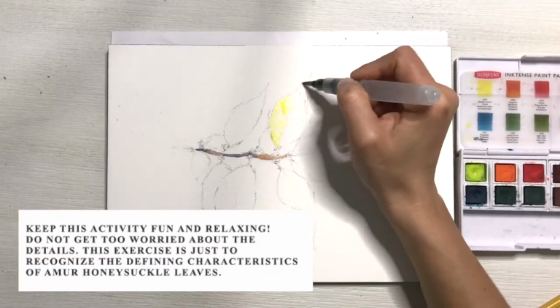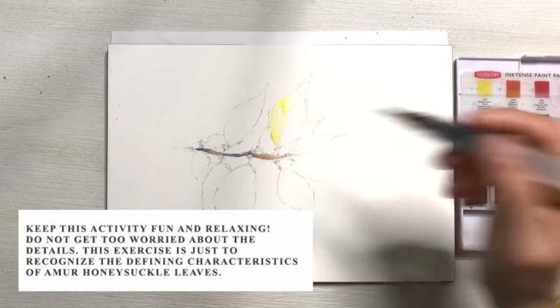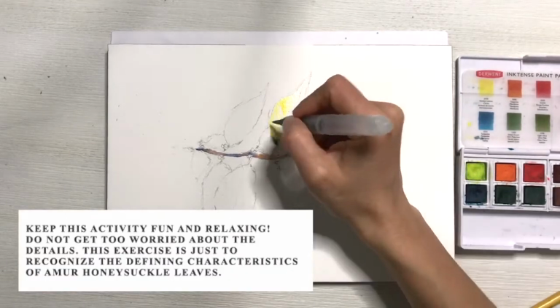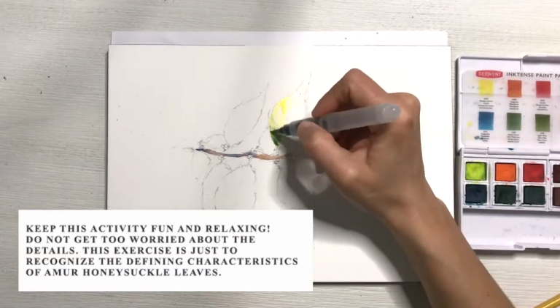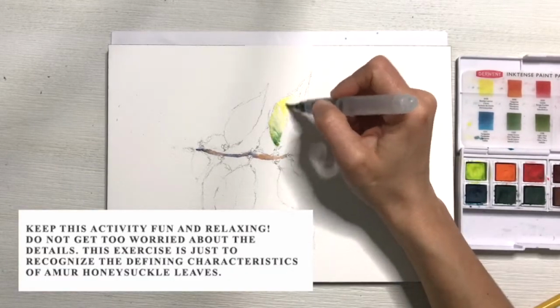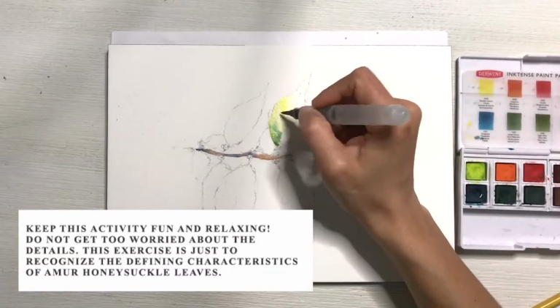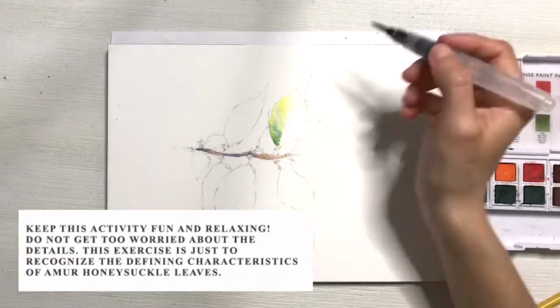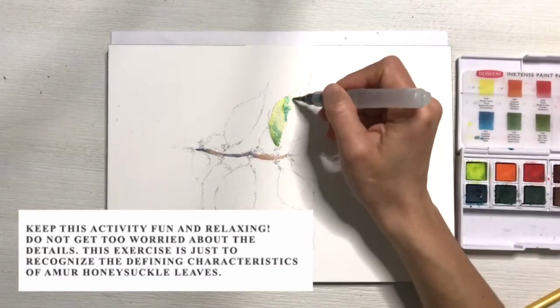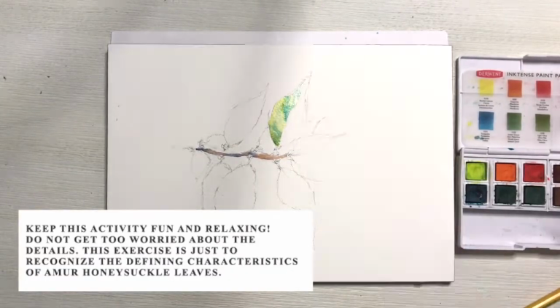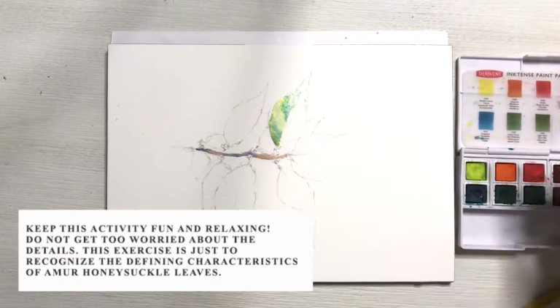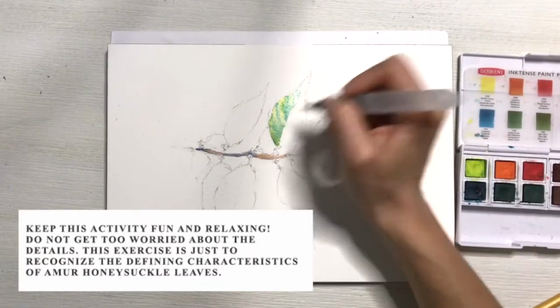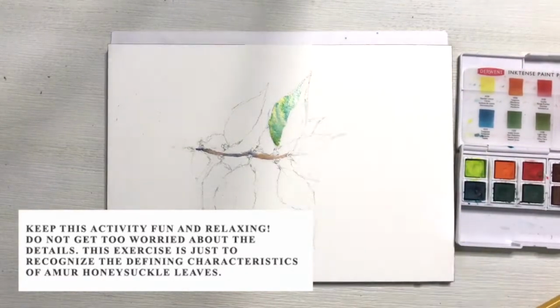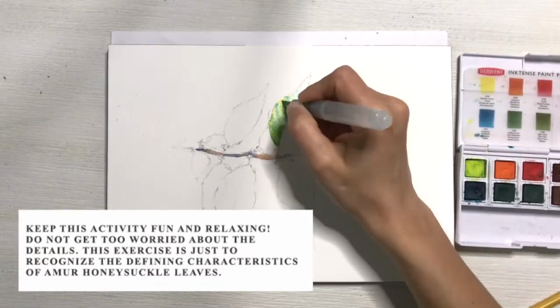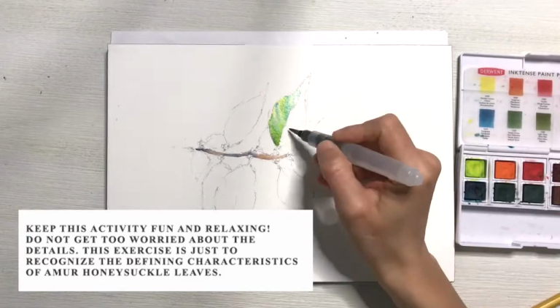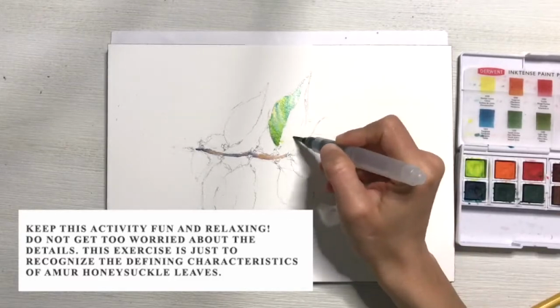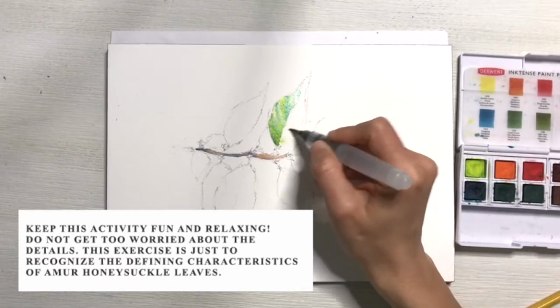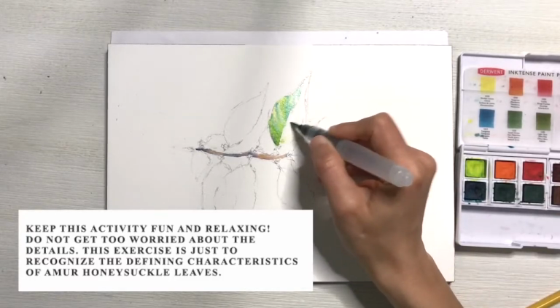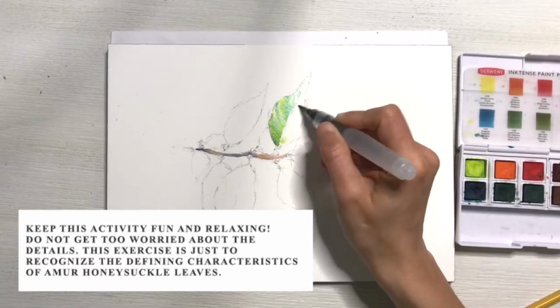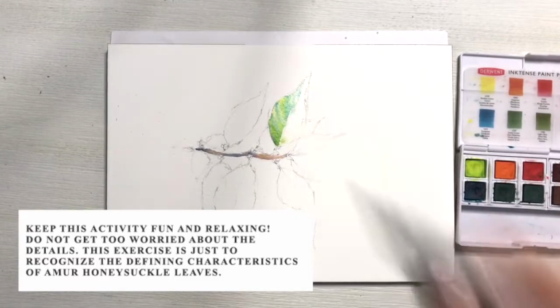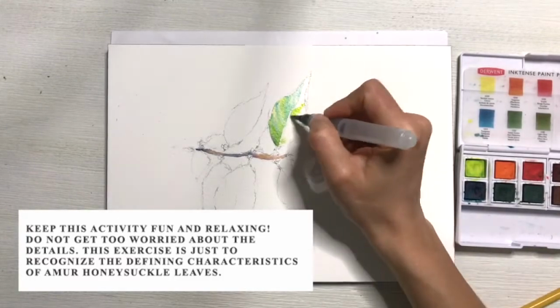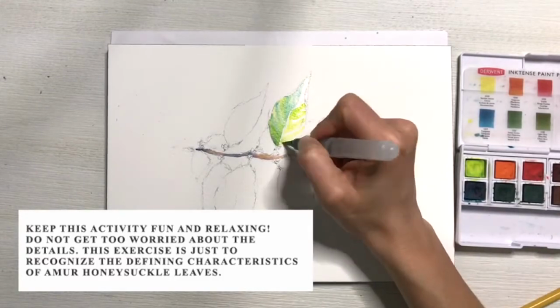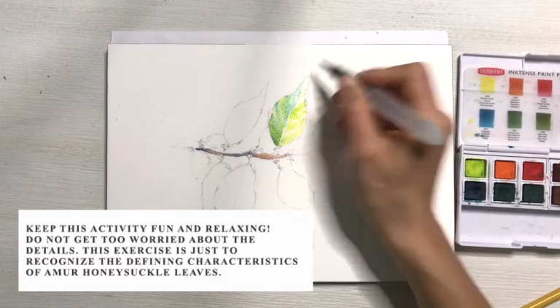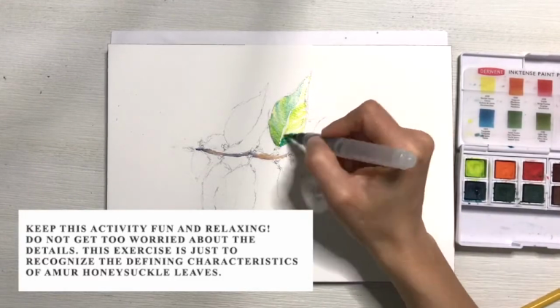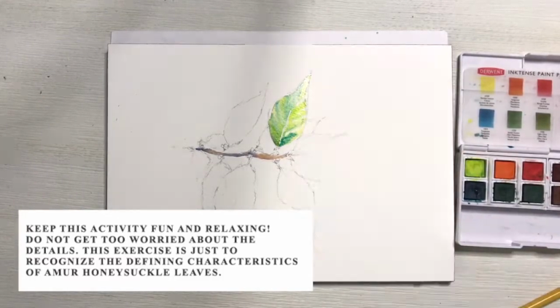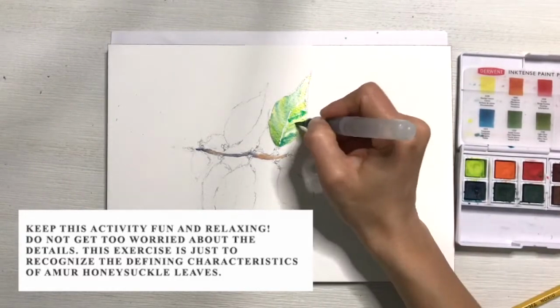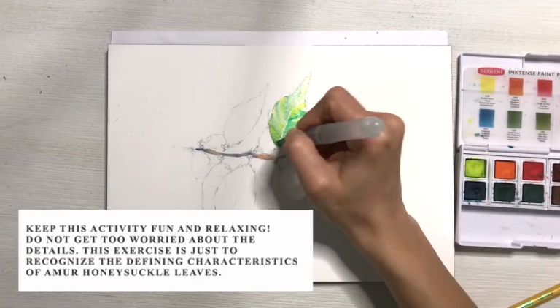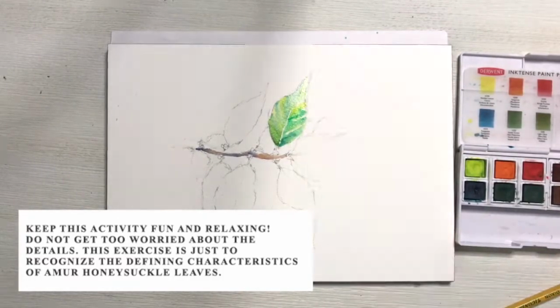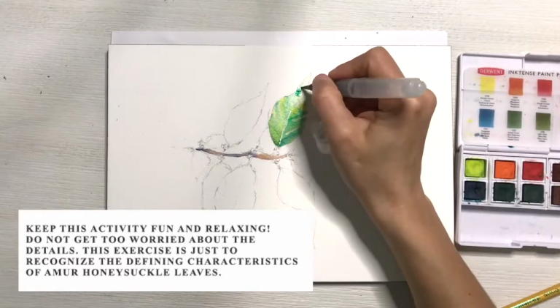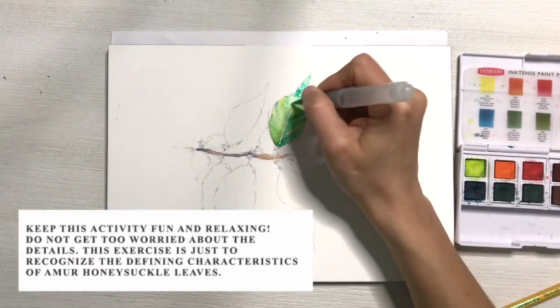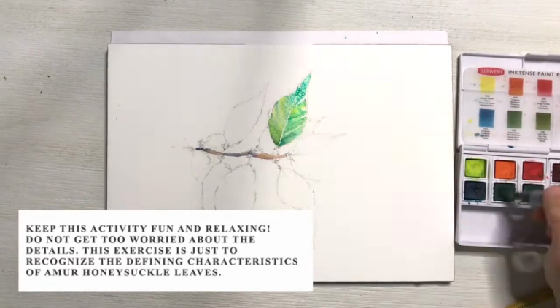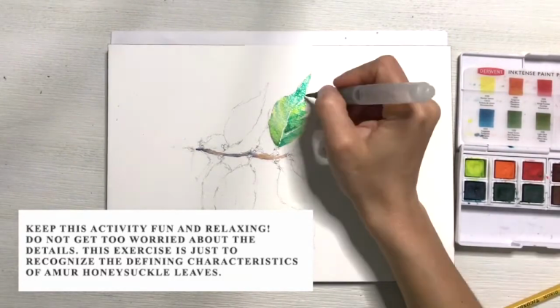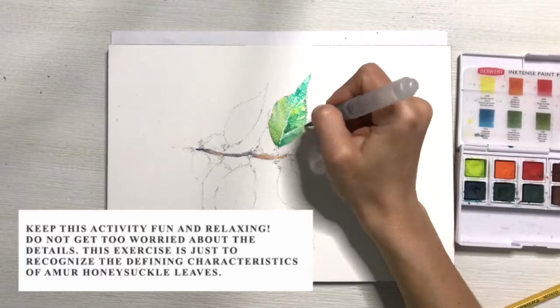Make sure to keep this activity fun and relaxing. Don't get too worried about the details. This exercise is about identifying the plant rather than making a perfect painting.